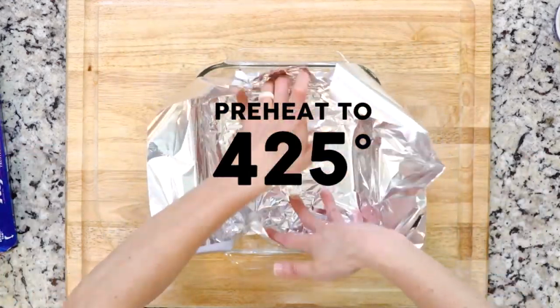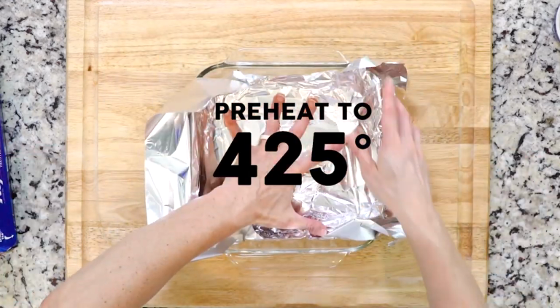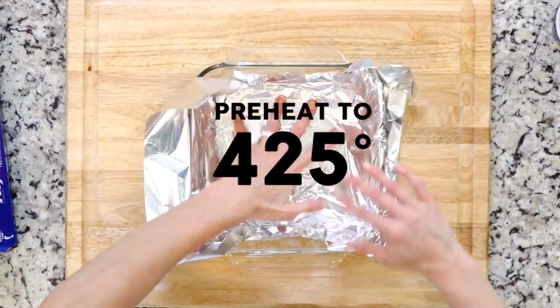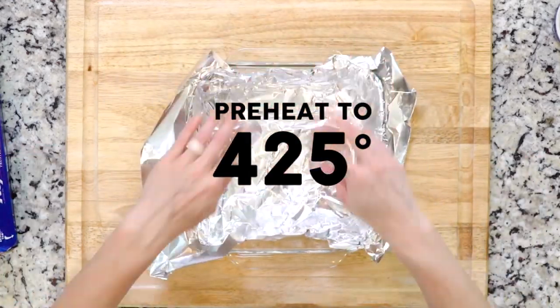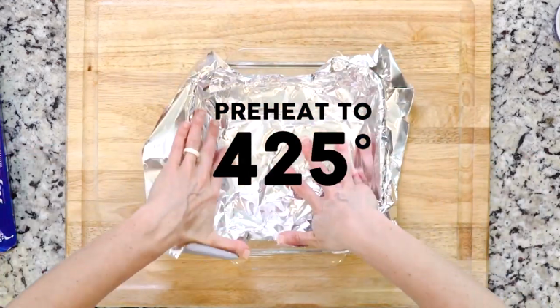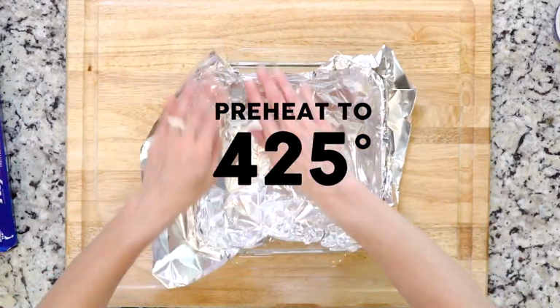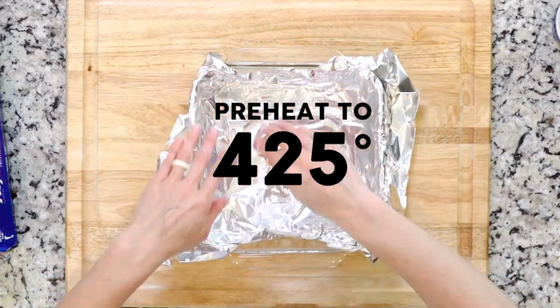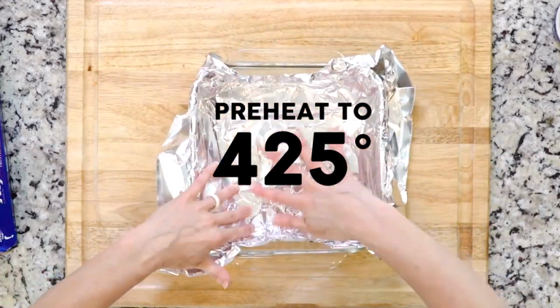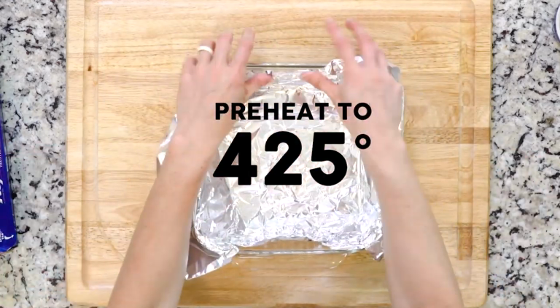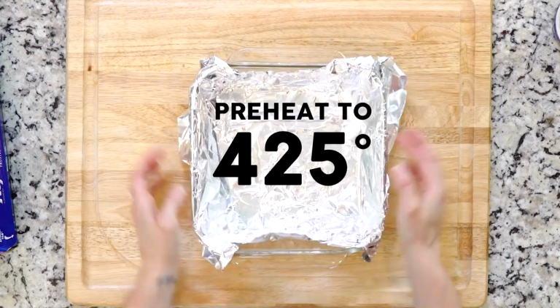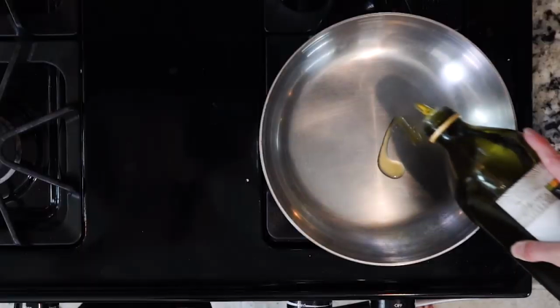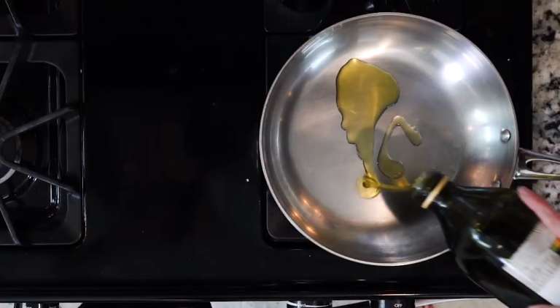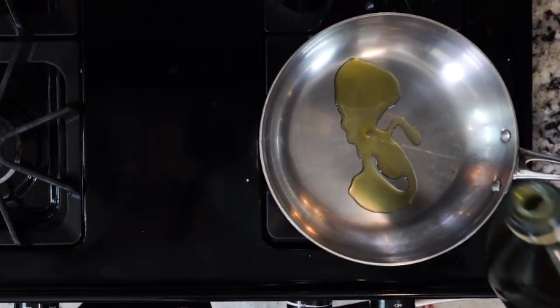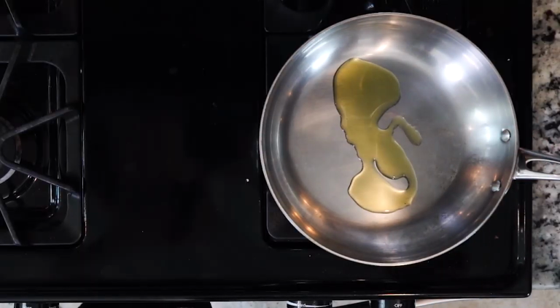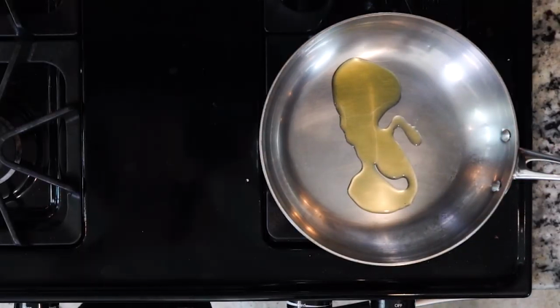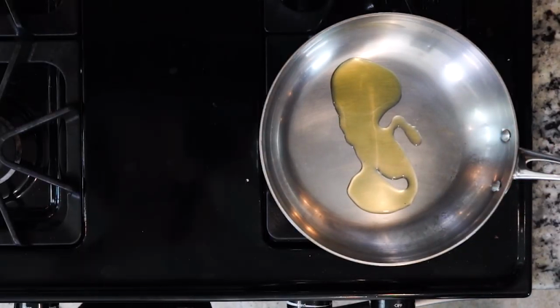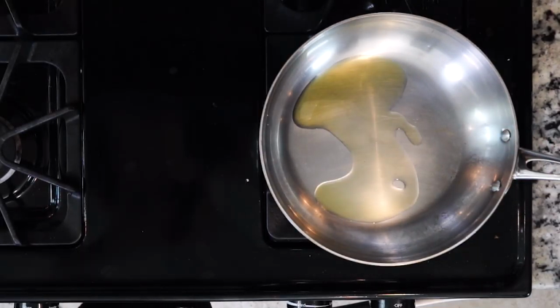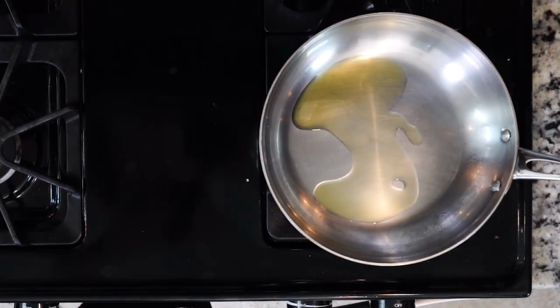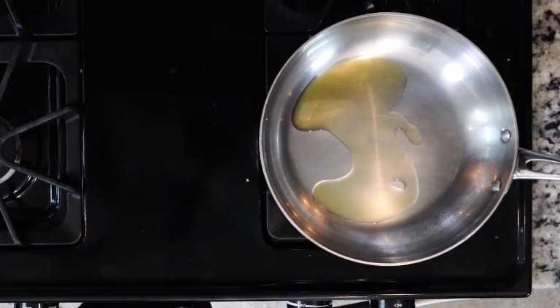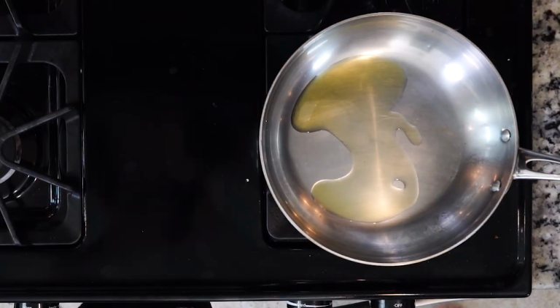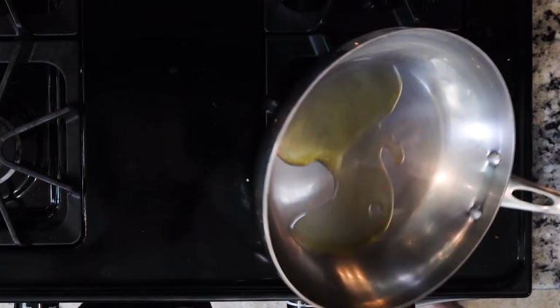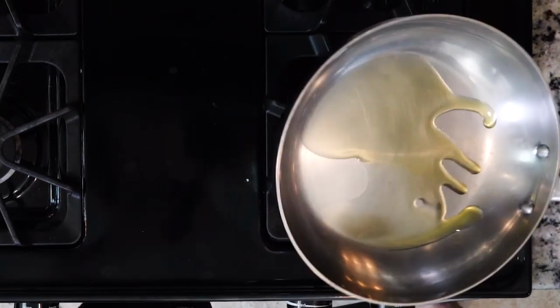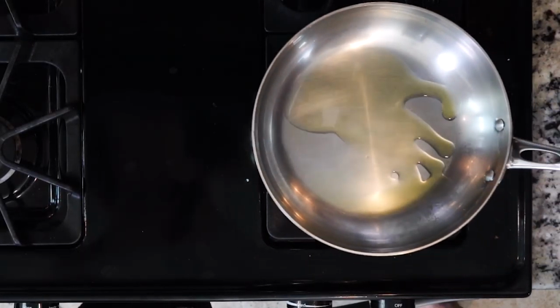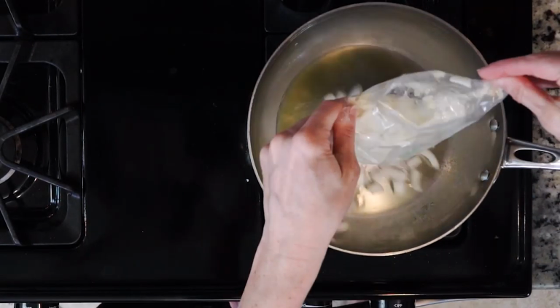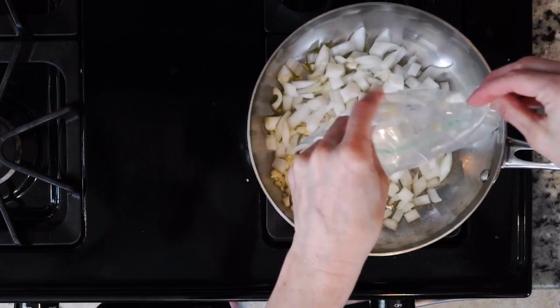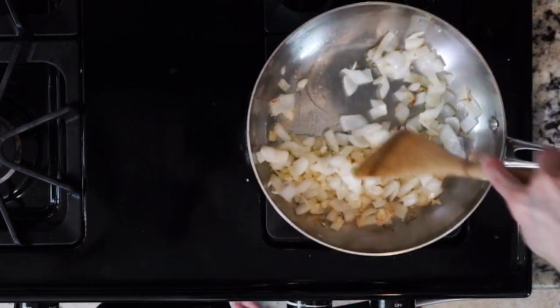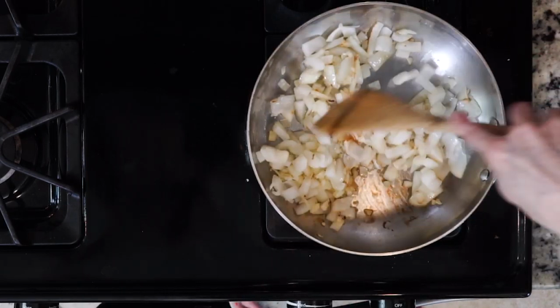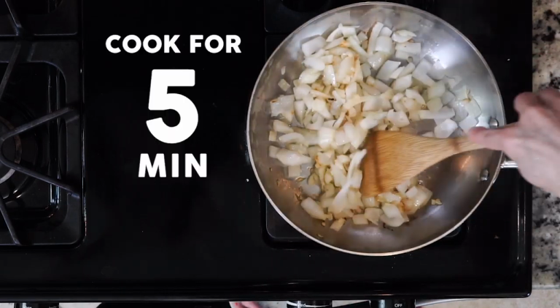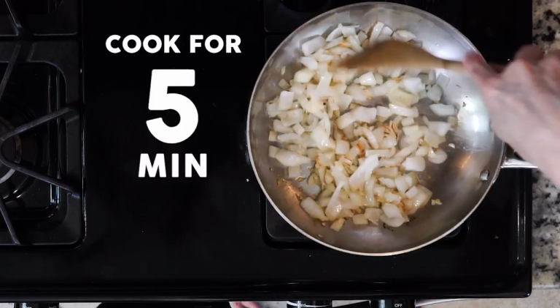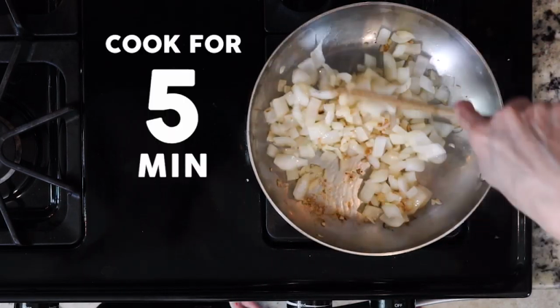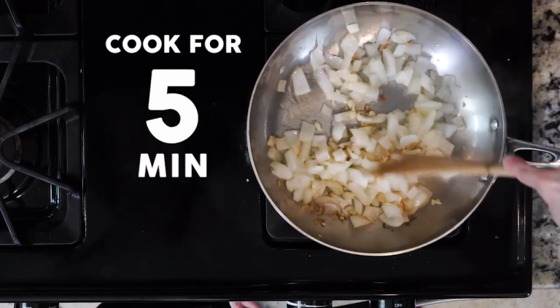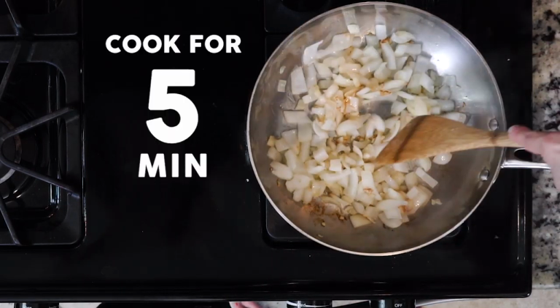Line a baking dish — not a baking sheet — in foil. Heat a little oil in a pan over a medium to low flame. Once the oil is hot, add the onion and garlic and cook for five minutes.